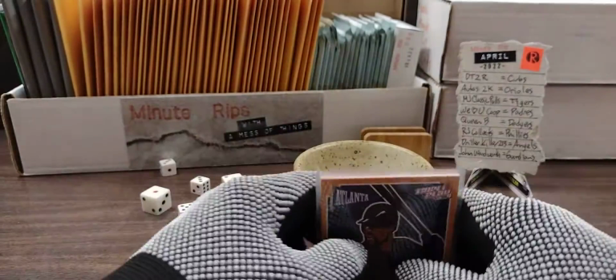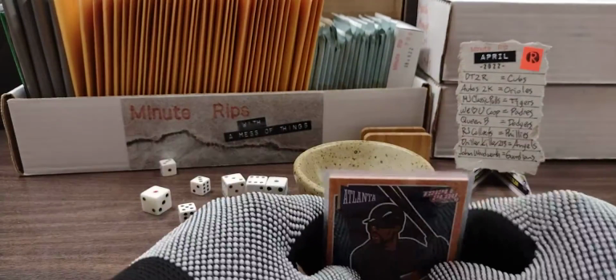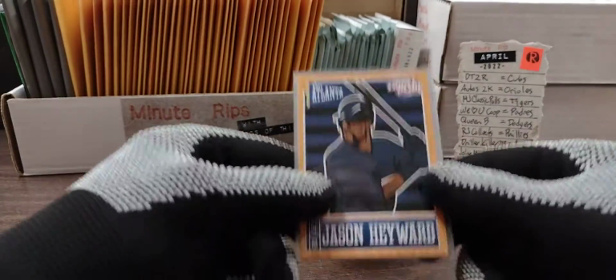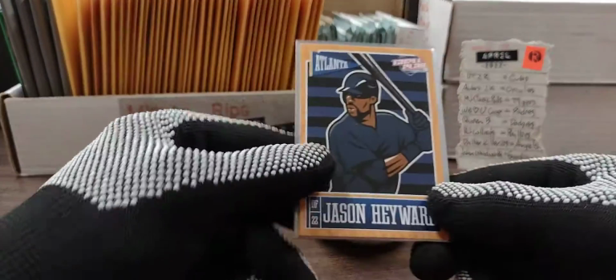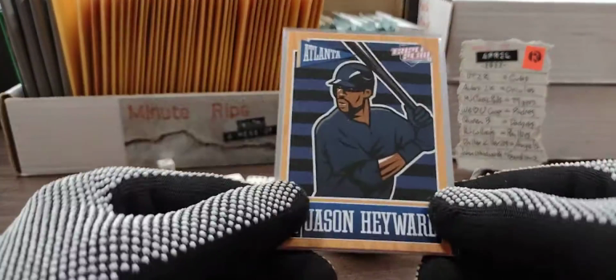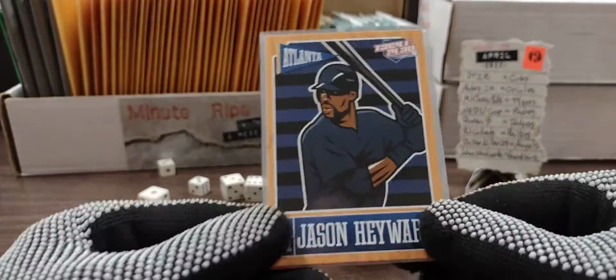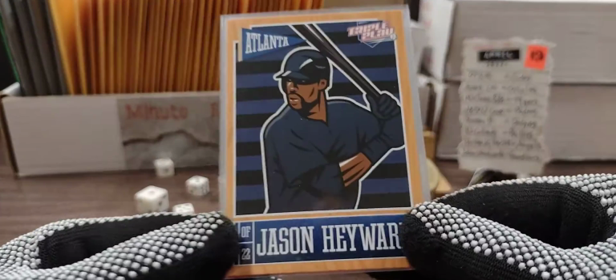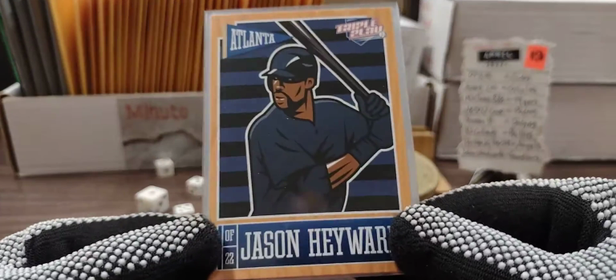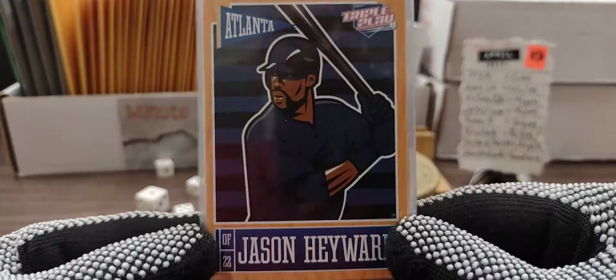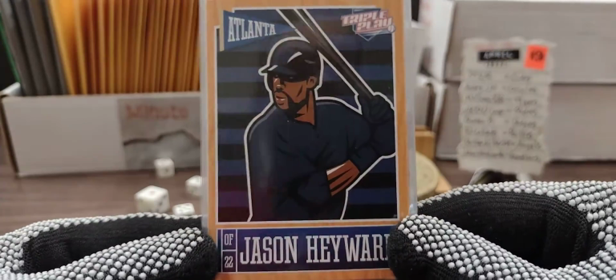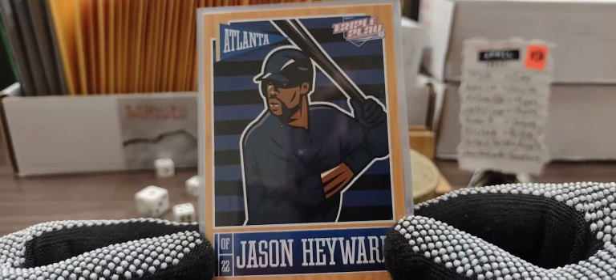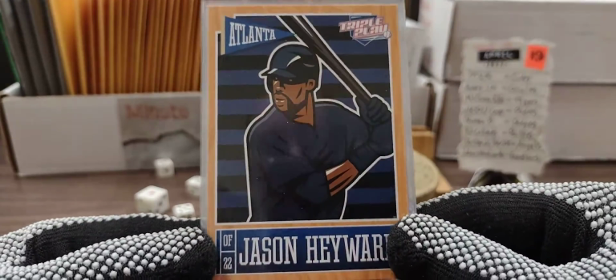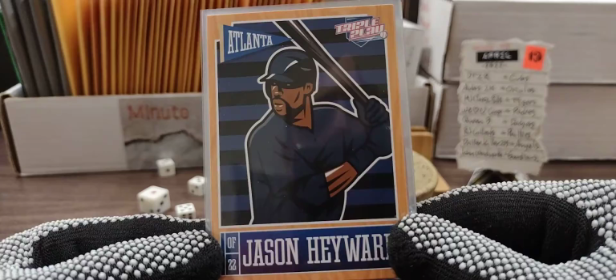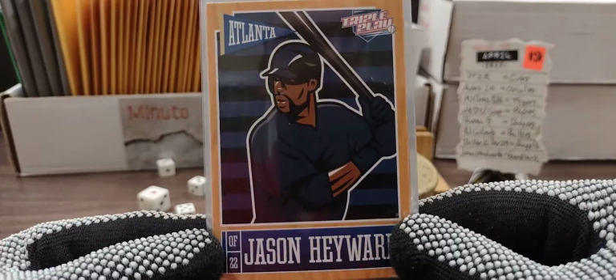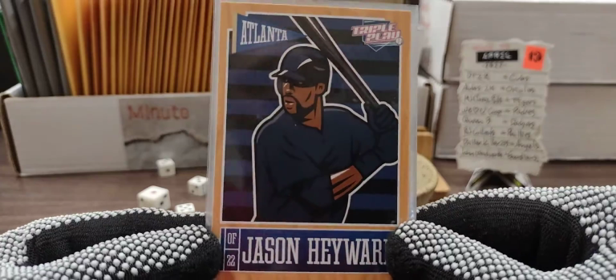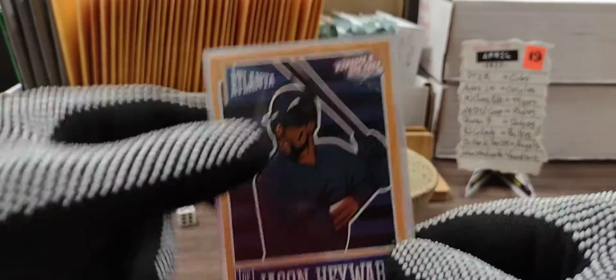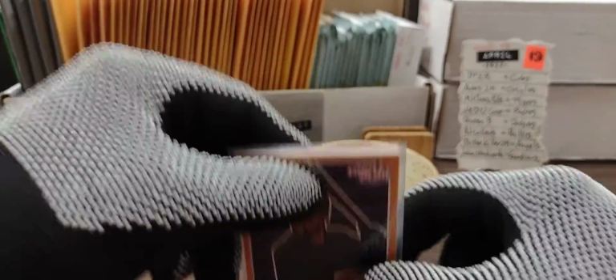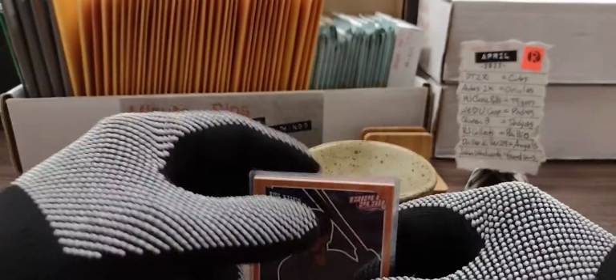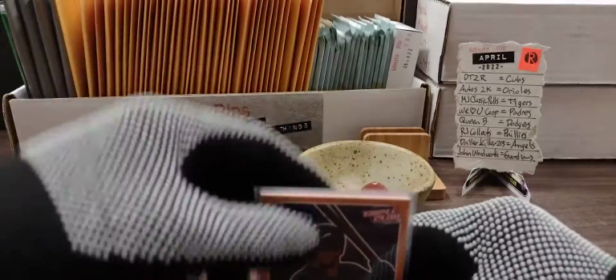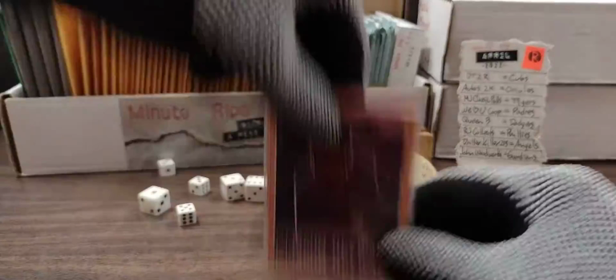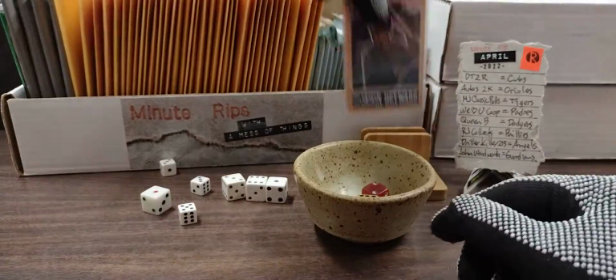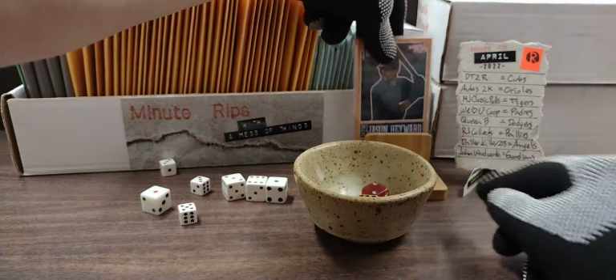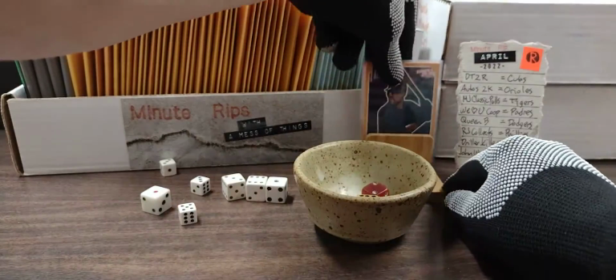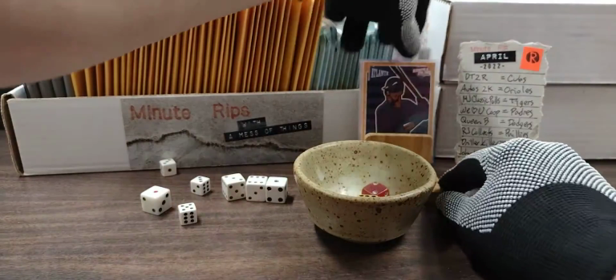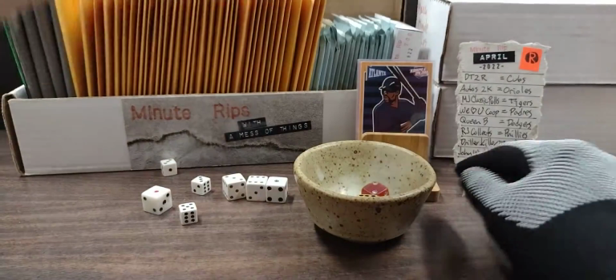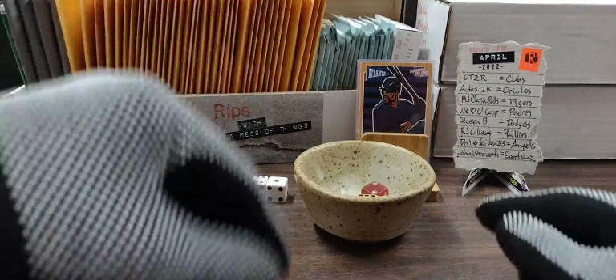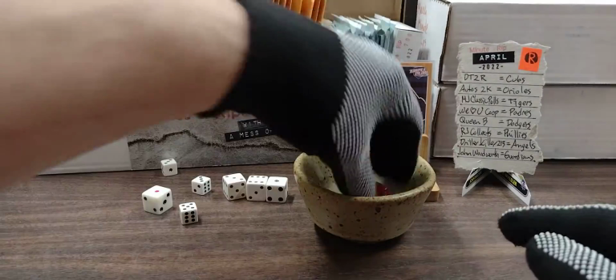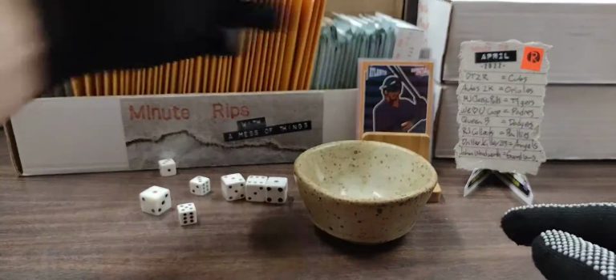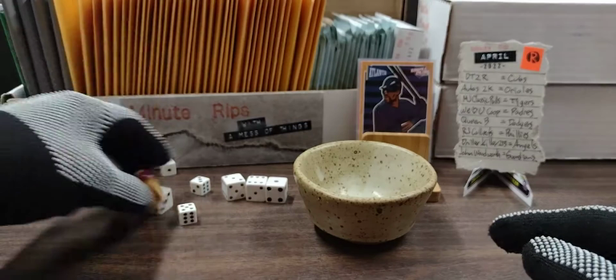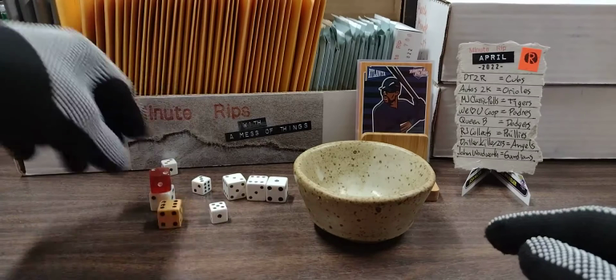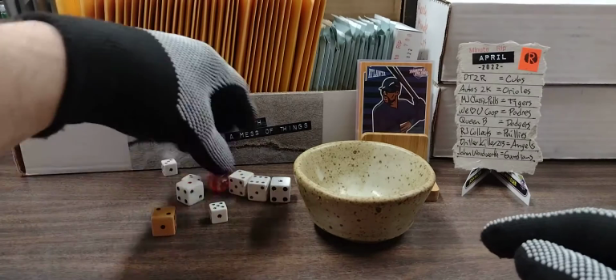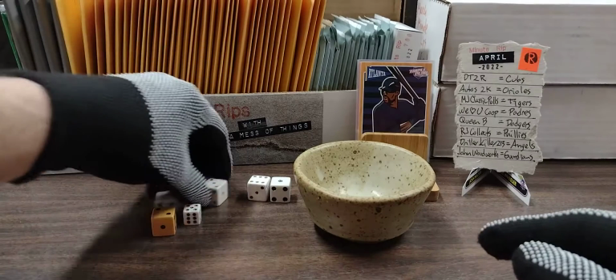In the number one spot I'm putting the Jason Heyward because I love the image right there, especially with the parallel lines in the background. I don't know why I like parallel lines in design.